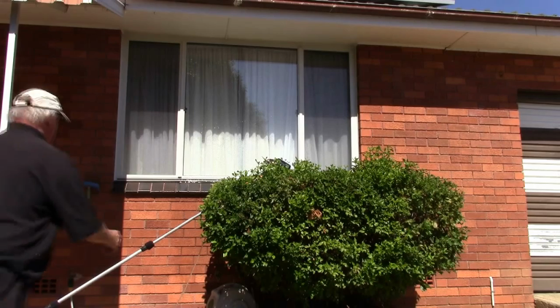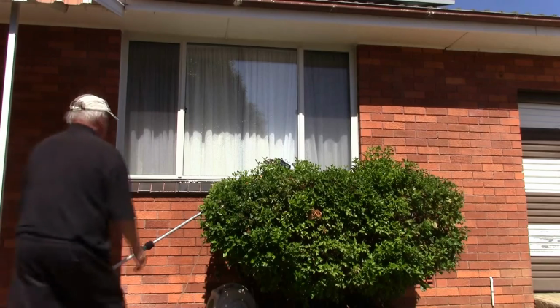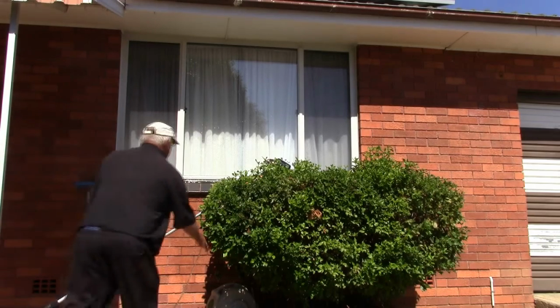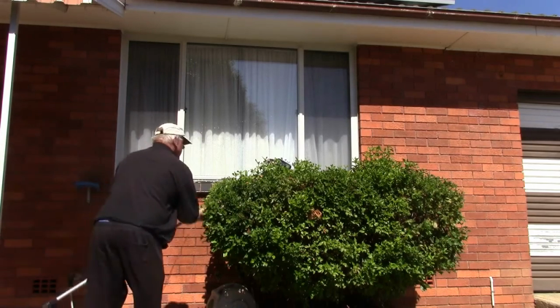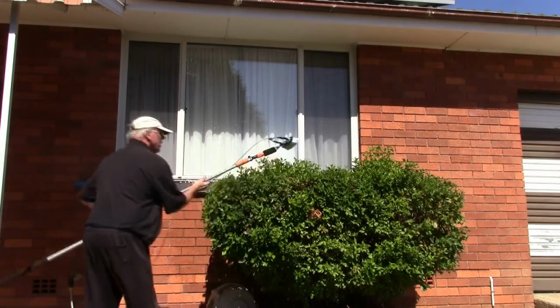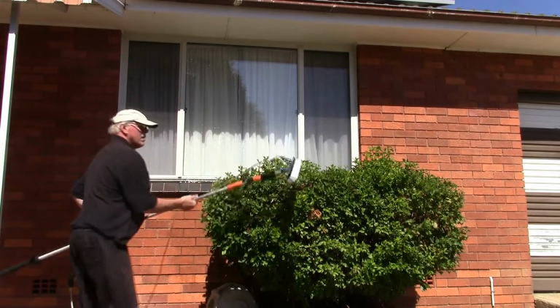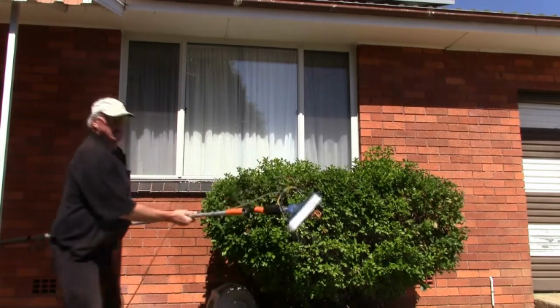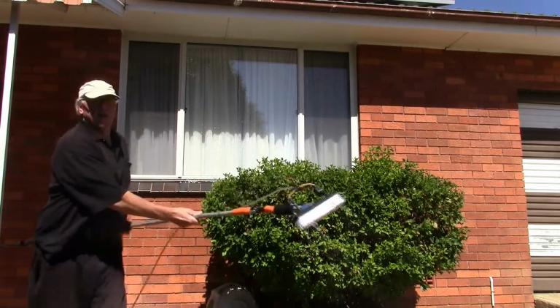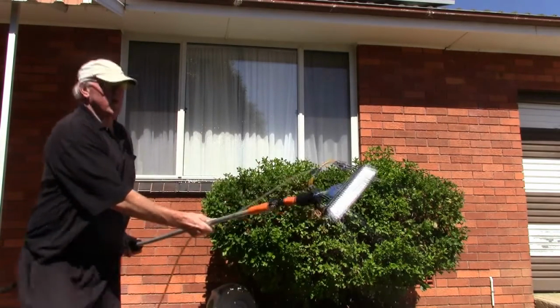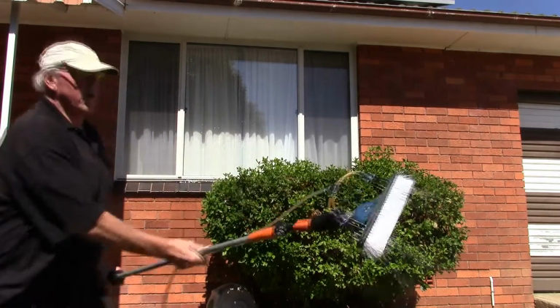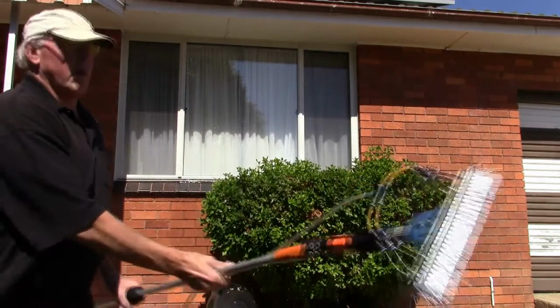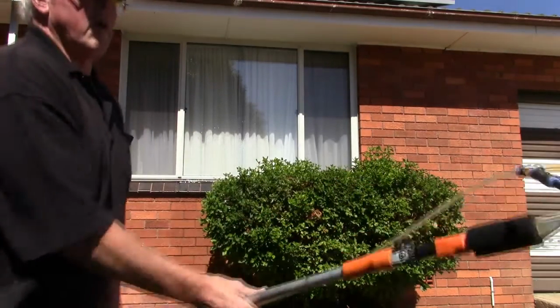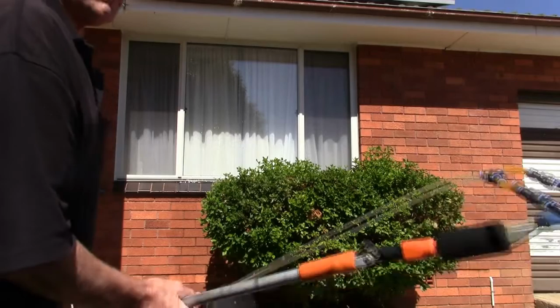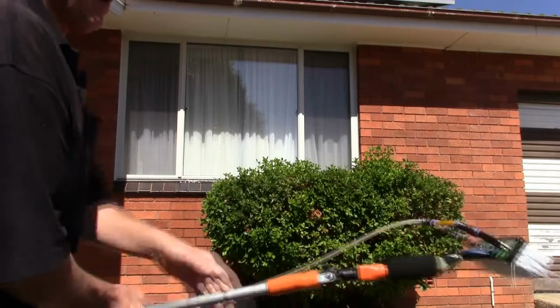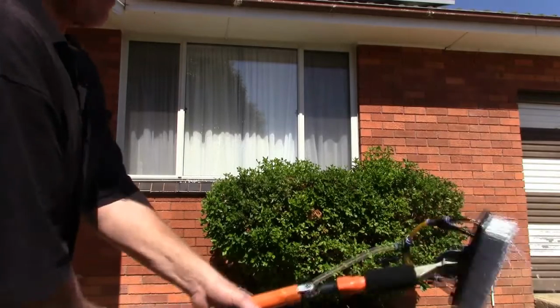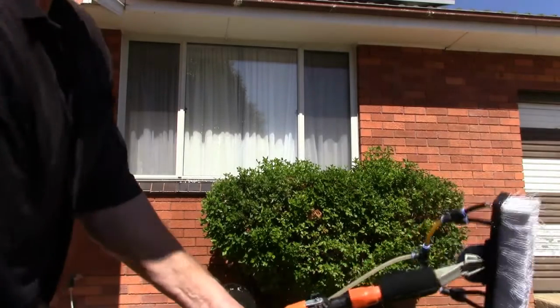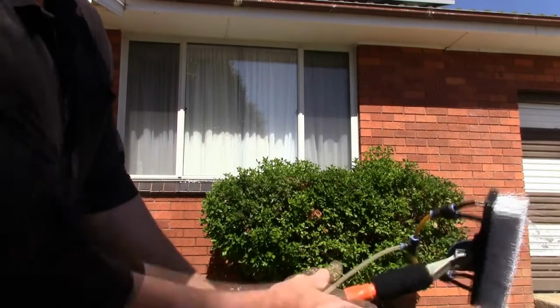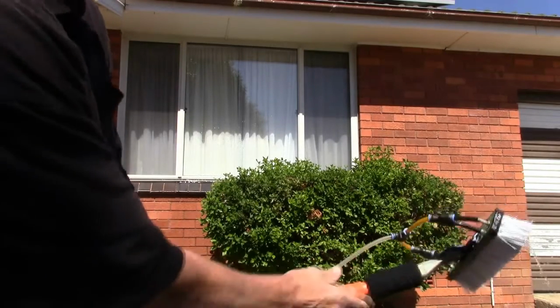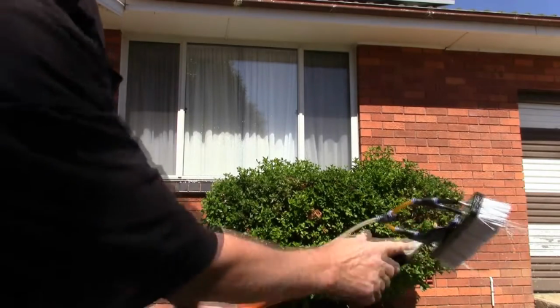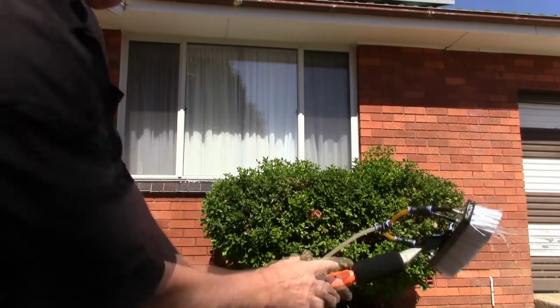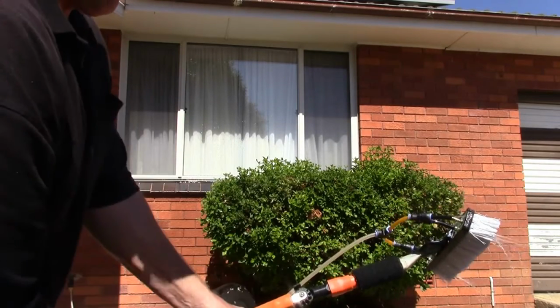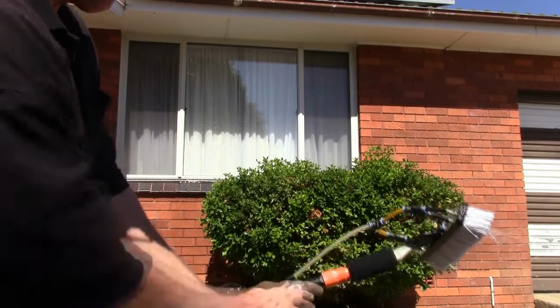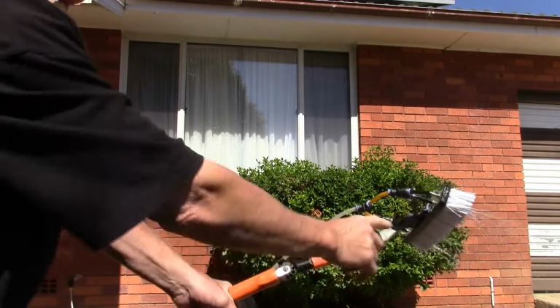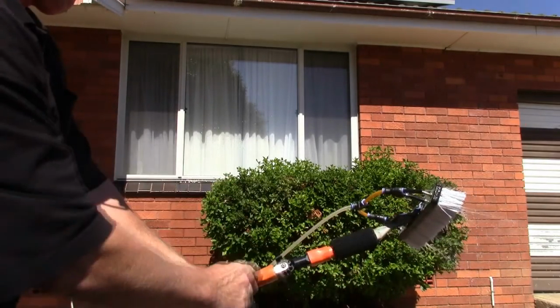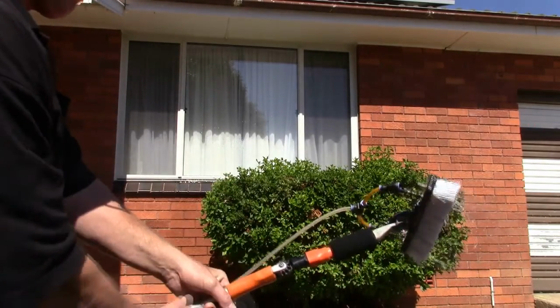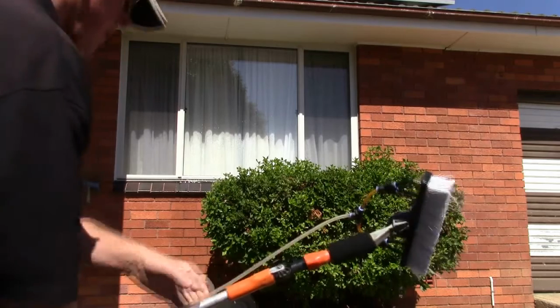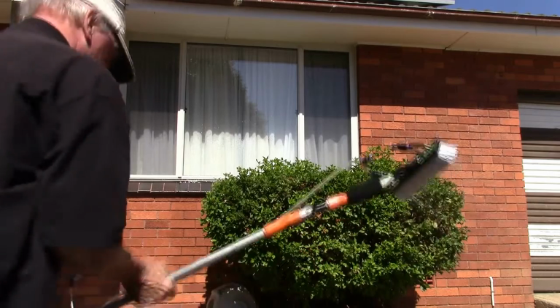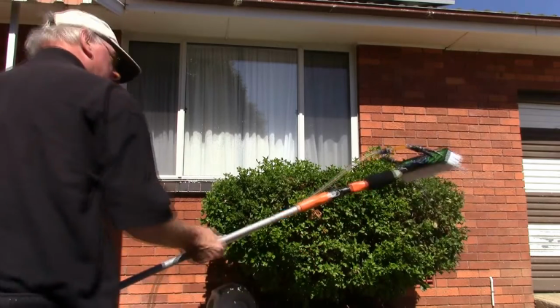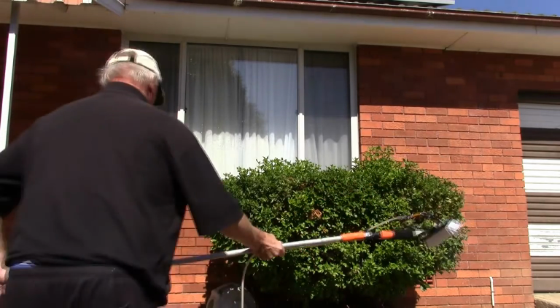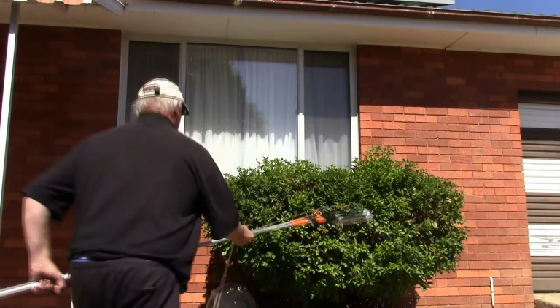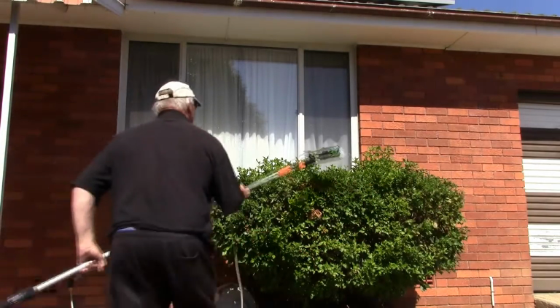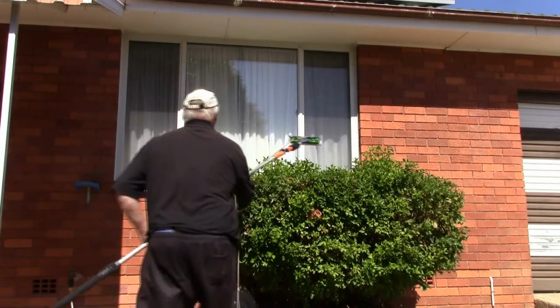I'll show you the pole and how we put the brush head on. As you can see, it's lined up with the pole itself — it's just straight, and I'll show you how maneuverable this is.